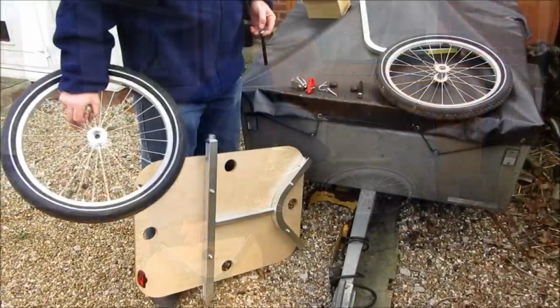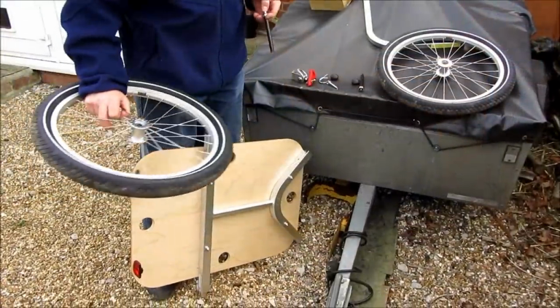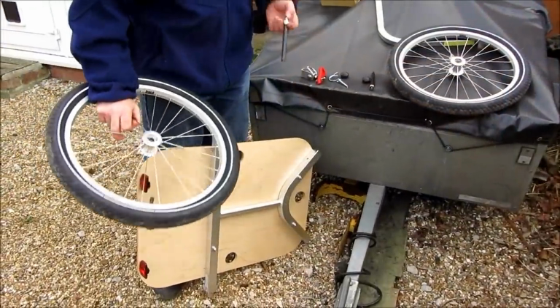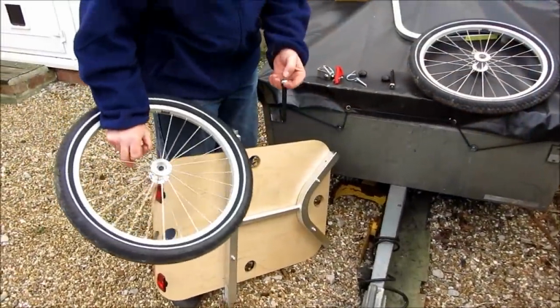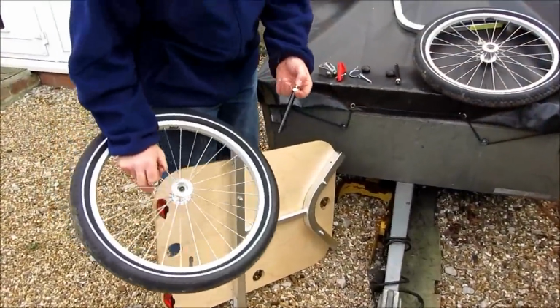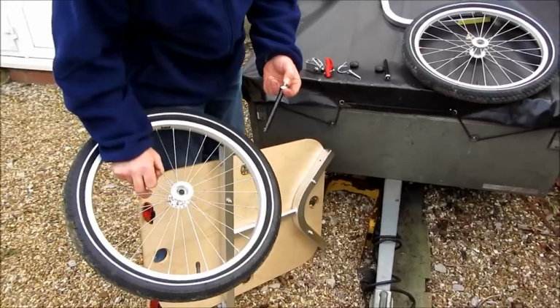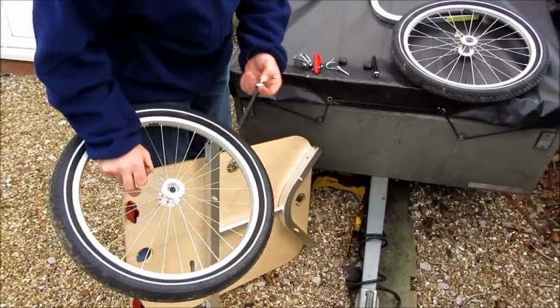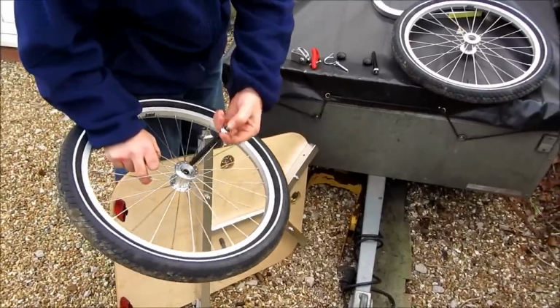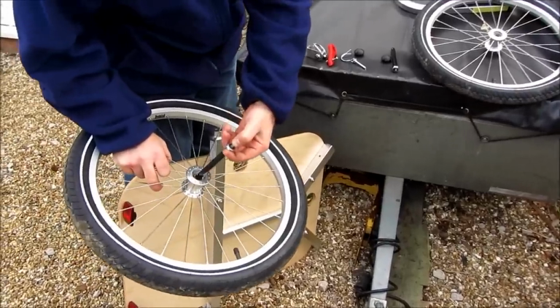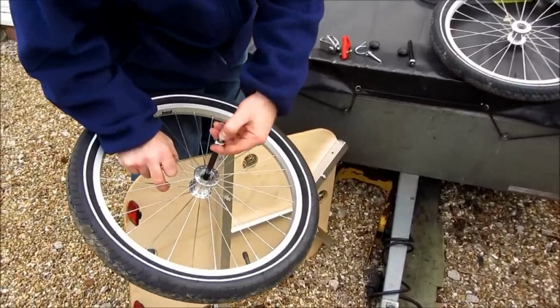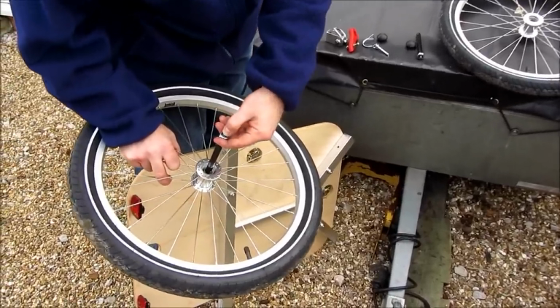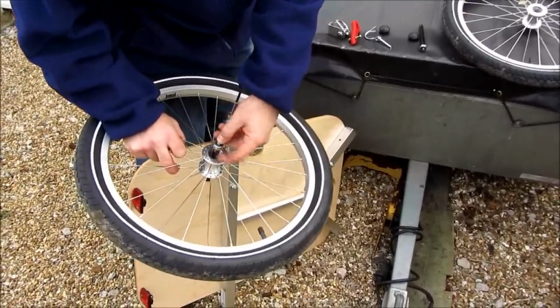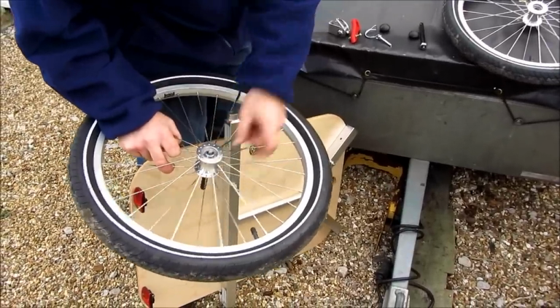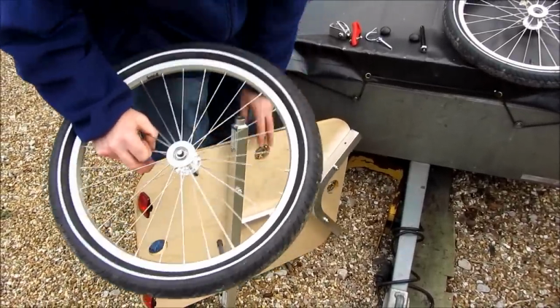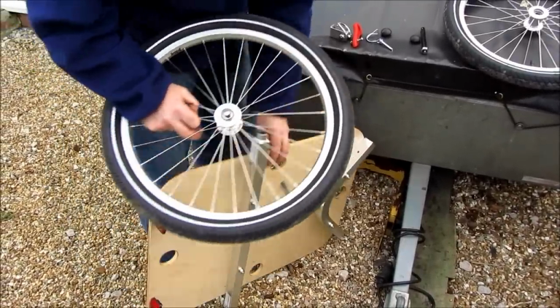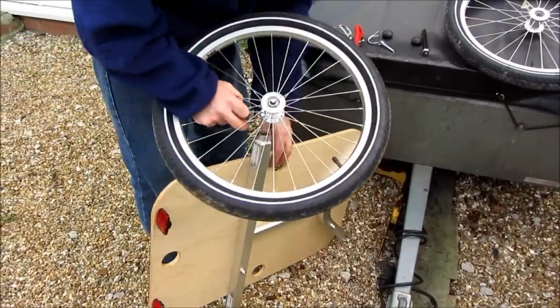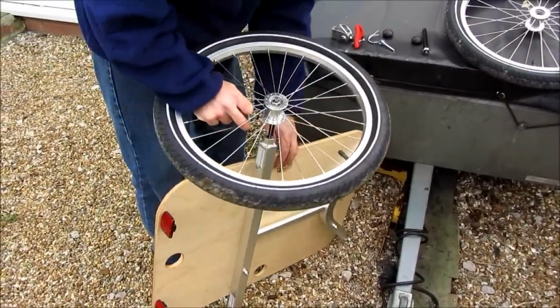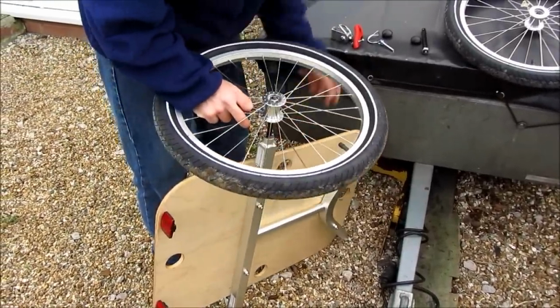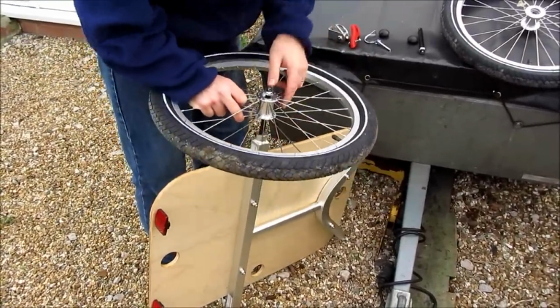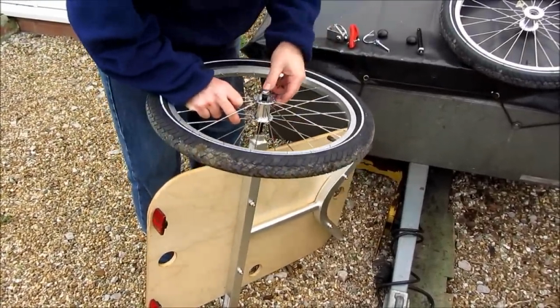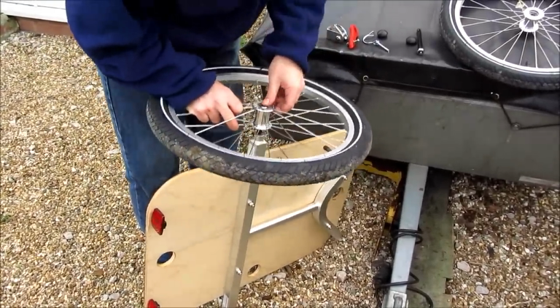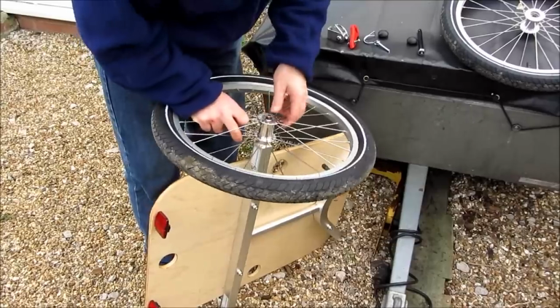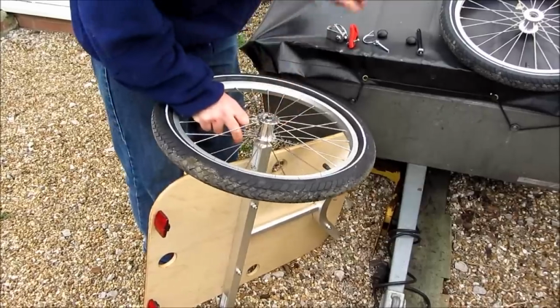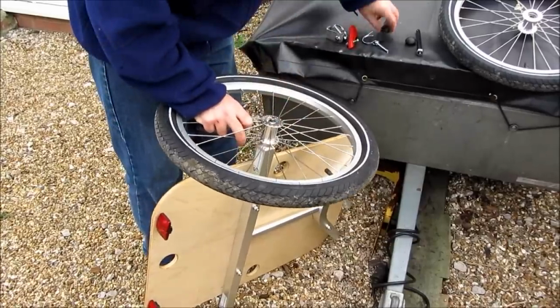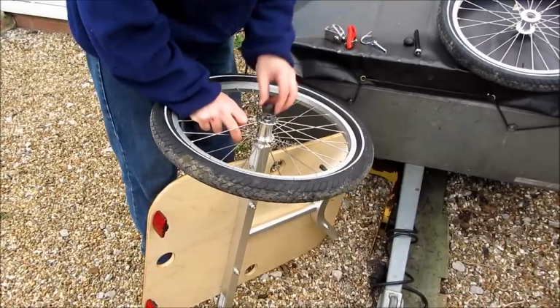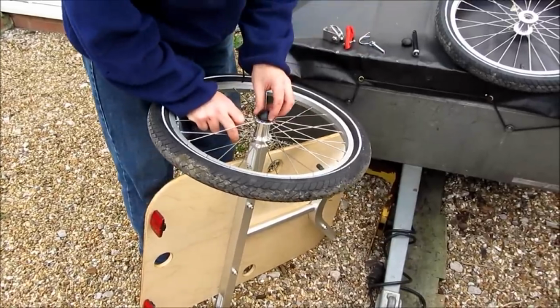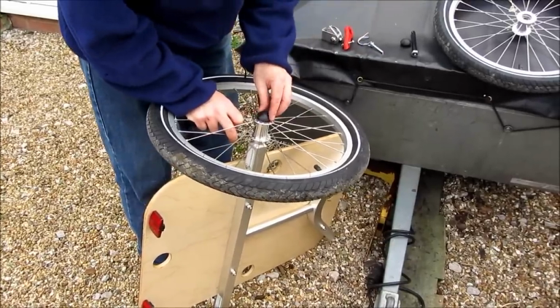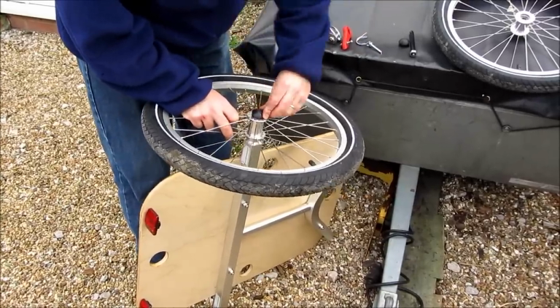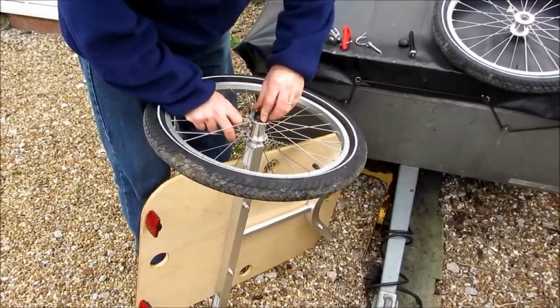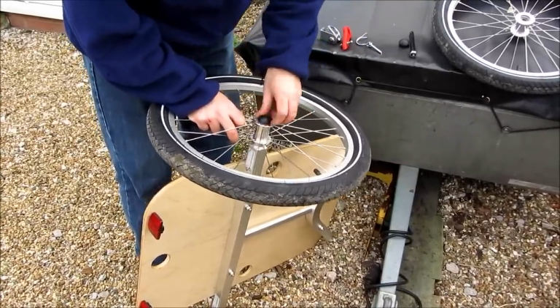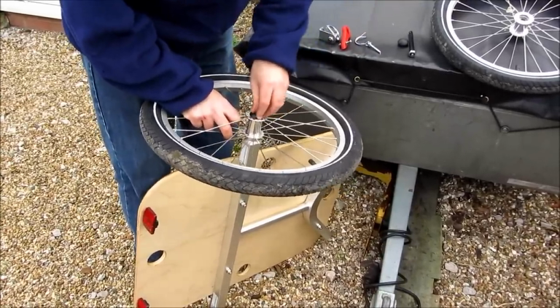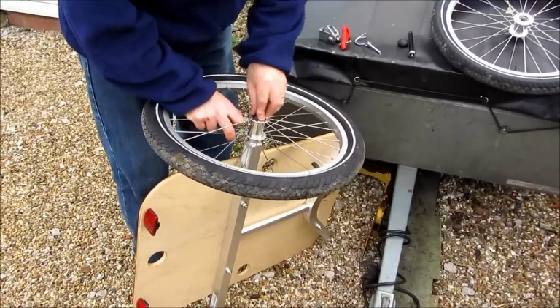The first job is to fit the wheels. We've got quick-release axles, so you press the button and that then drops through the wheel. Press it again, it drops into the frame, then put in the little rubber cap to protect it.